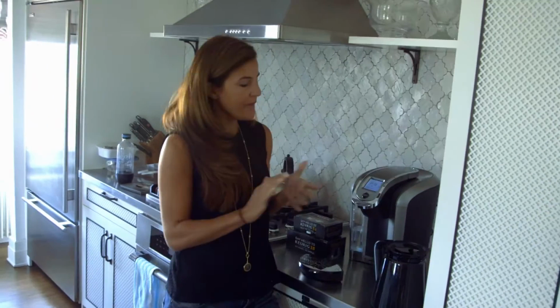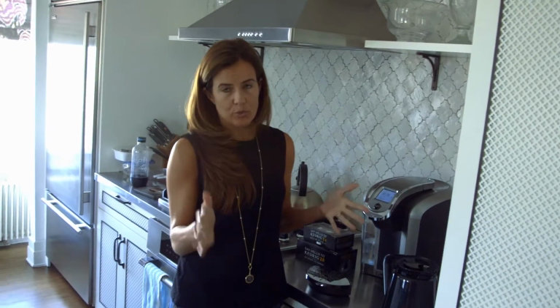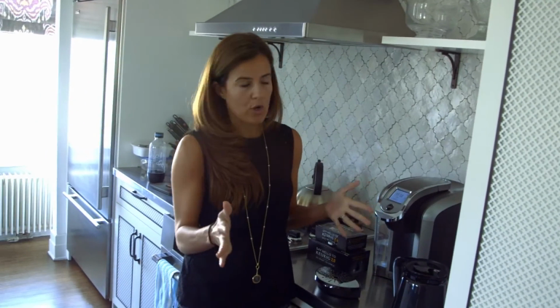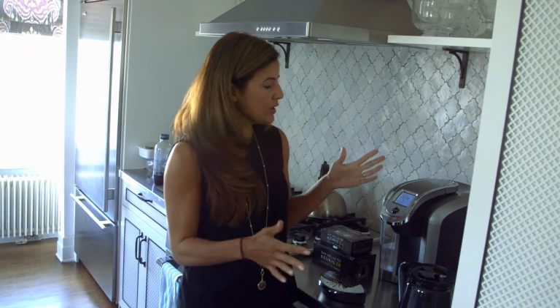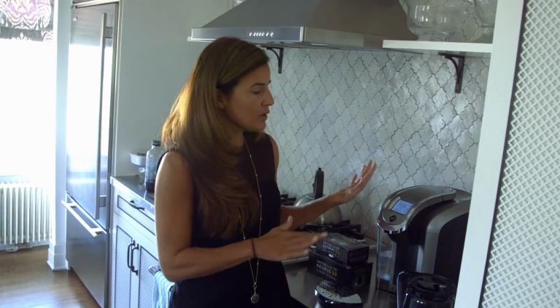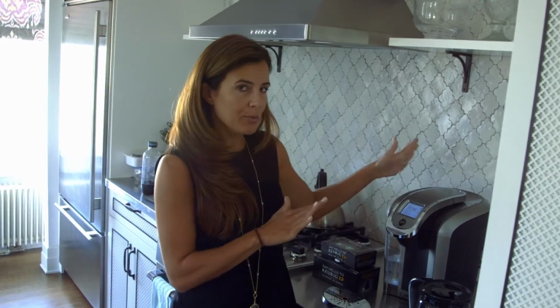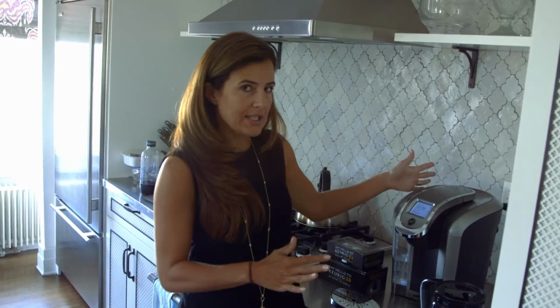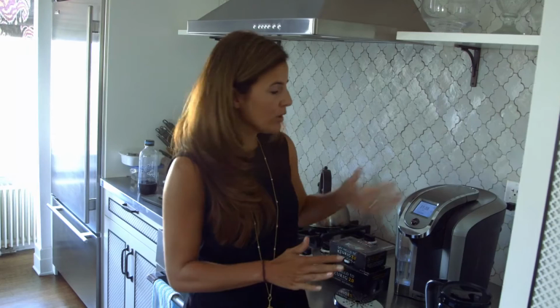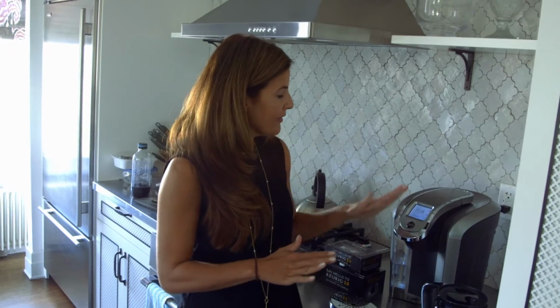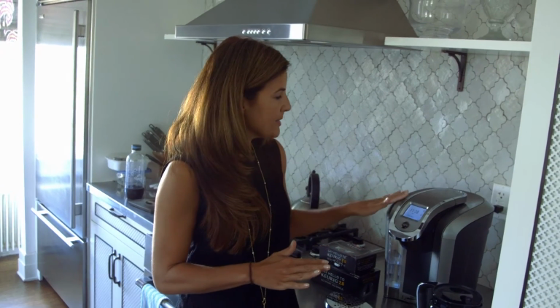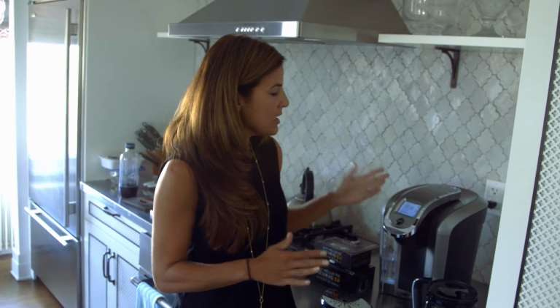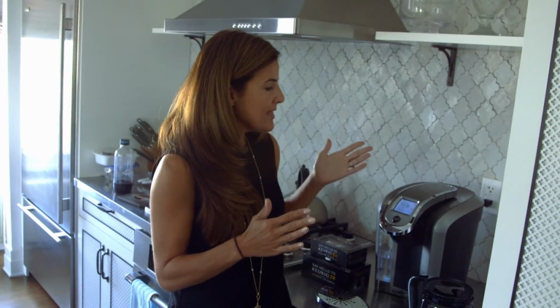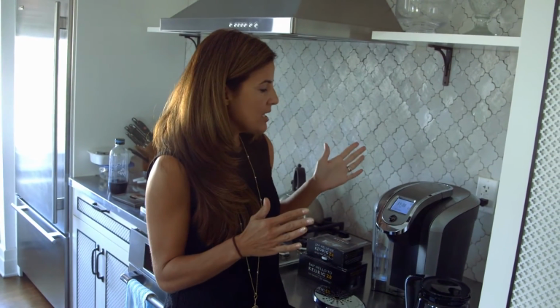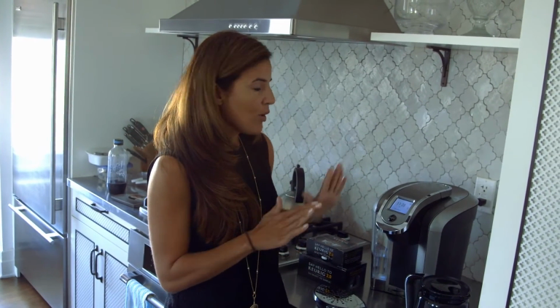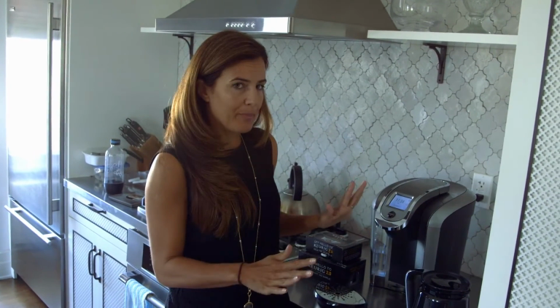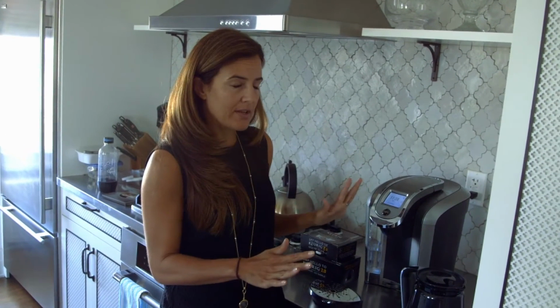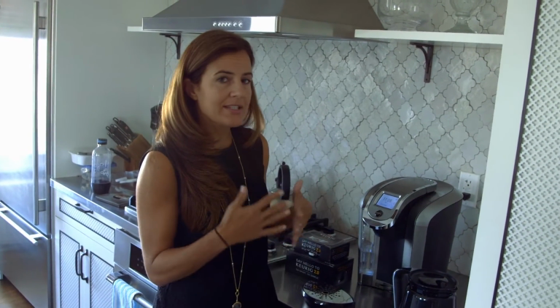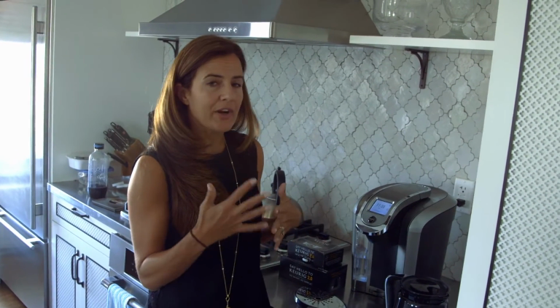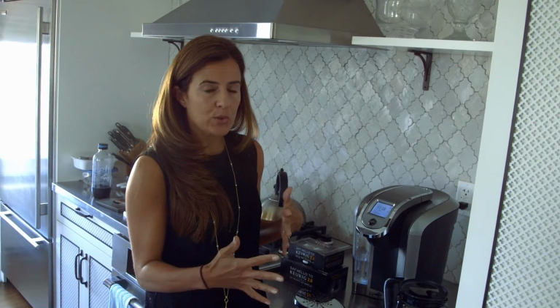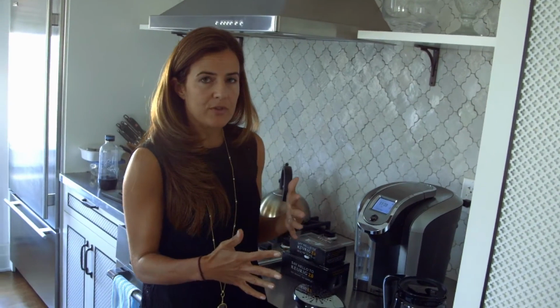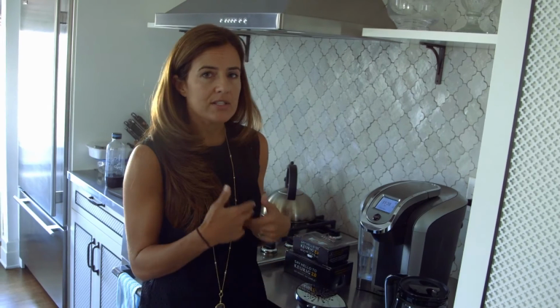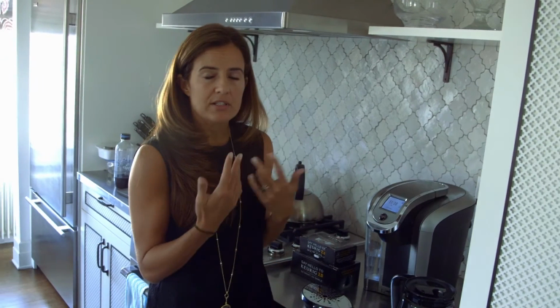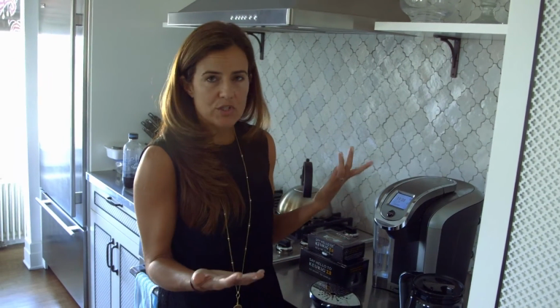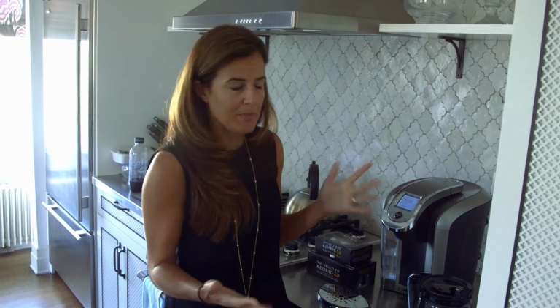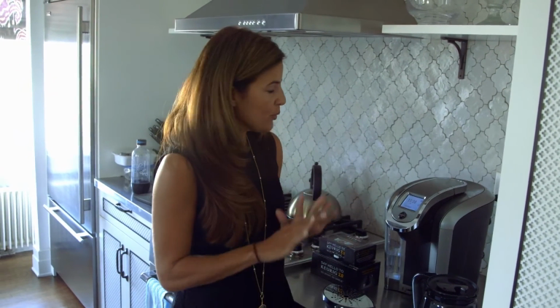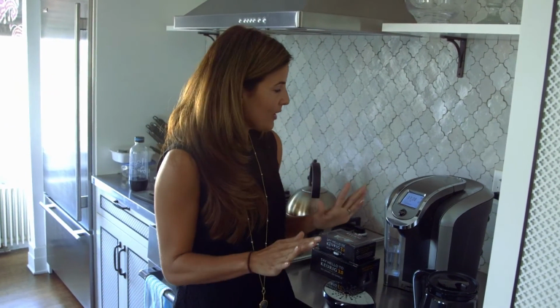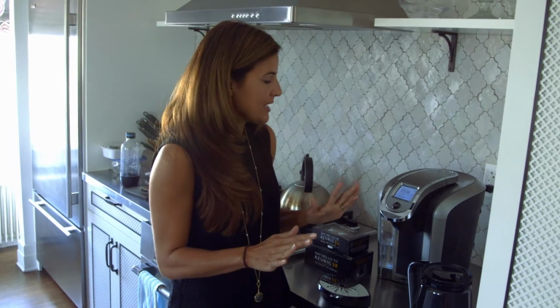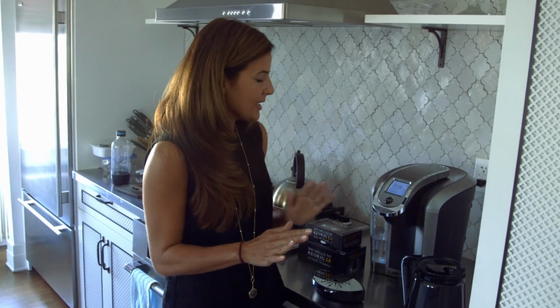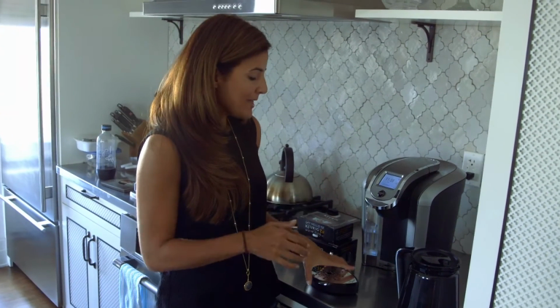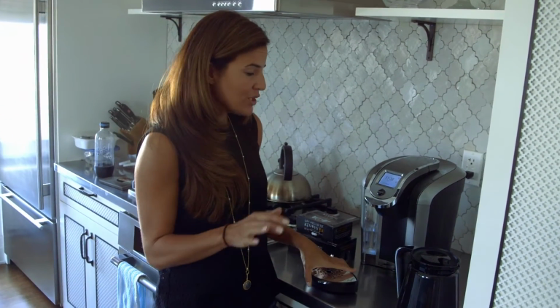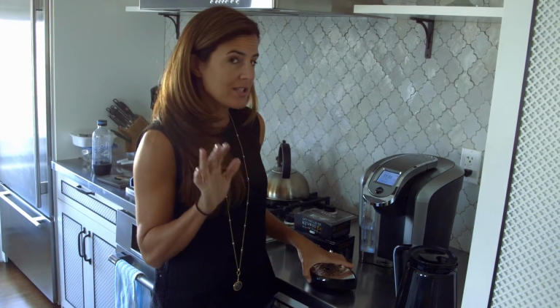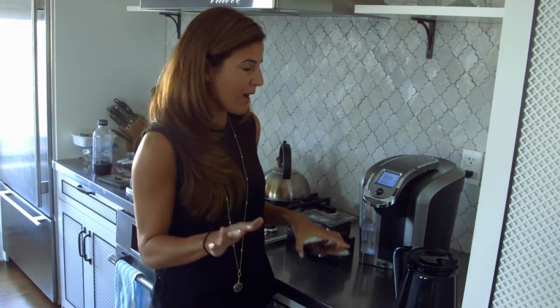With the 2.0, you're going to notice it looks a little bit sleeker. They've definitely updated the overall appearance of it. It's still very intuitive — you don't need to read tons of instruction manuals, it works very, very easily. But the big change is the carafe.